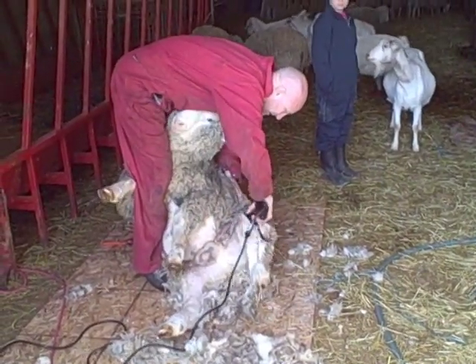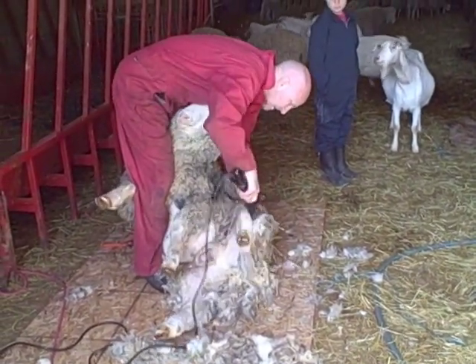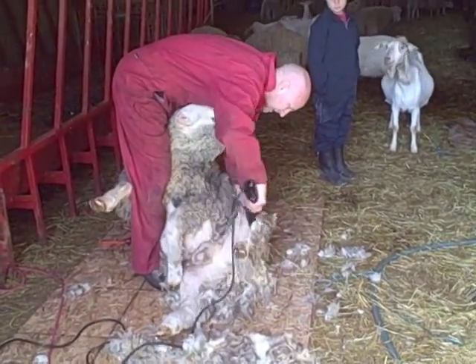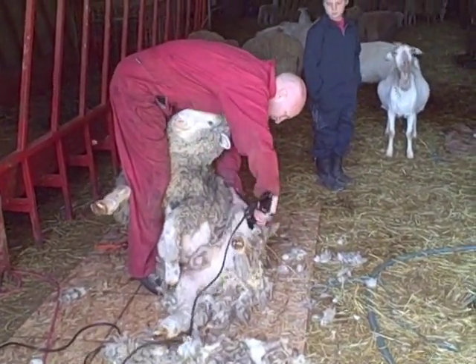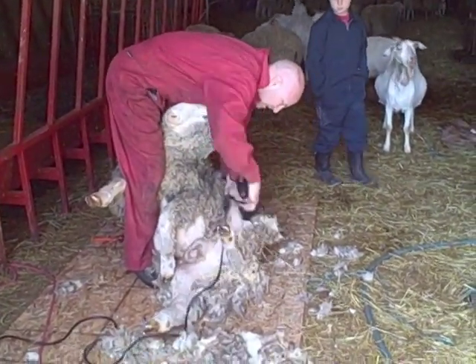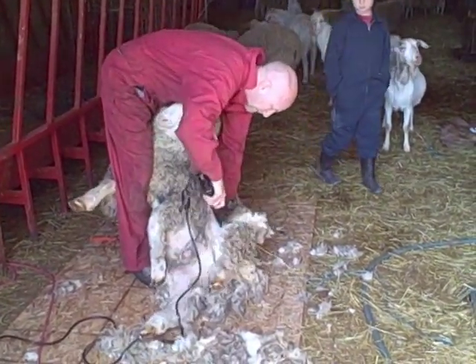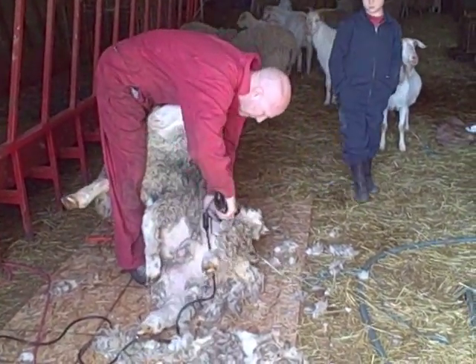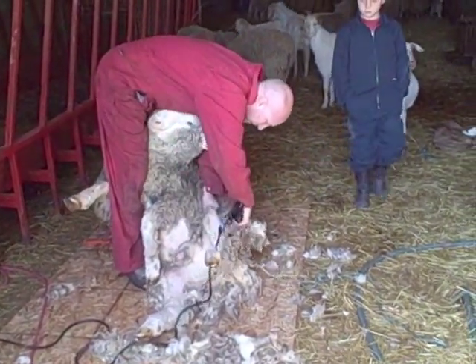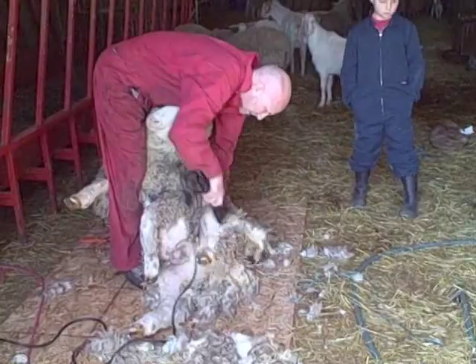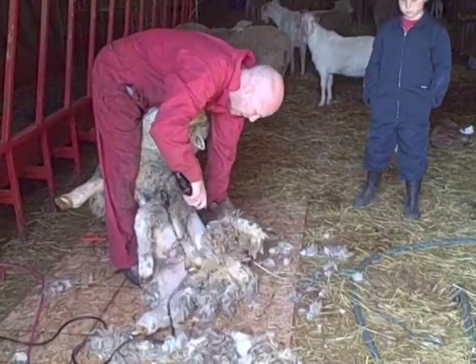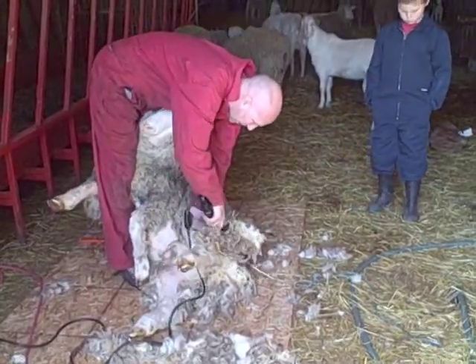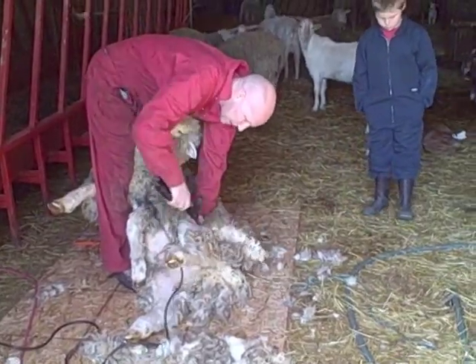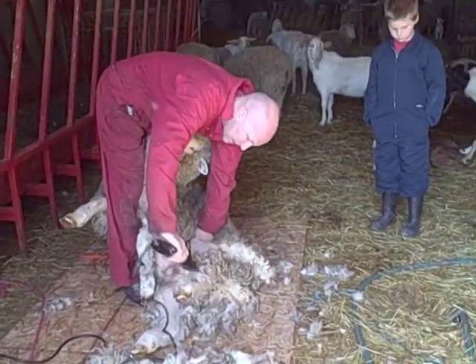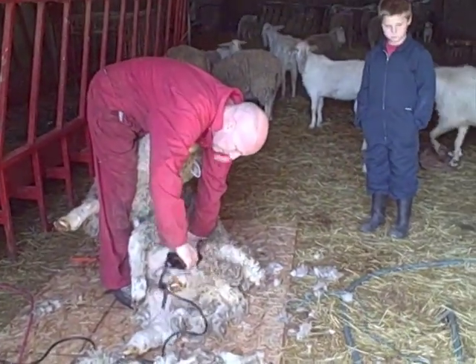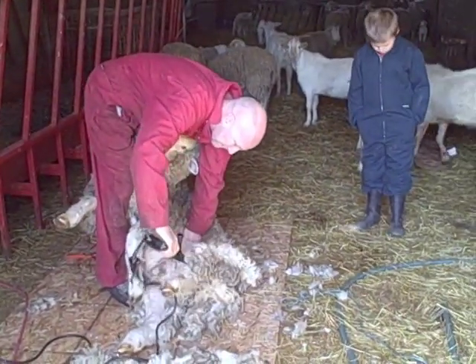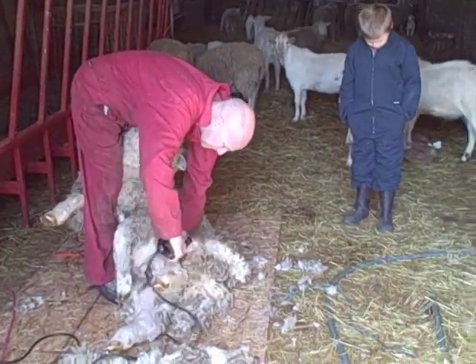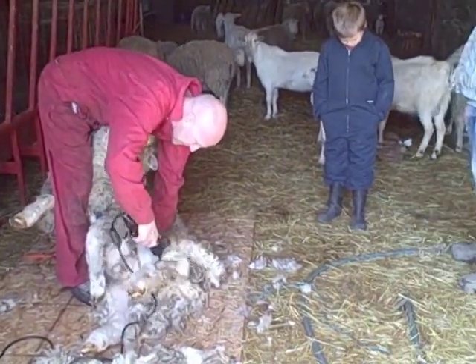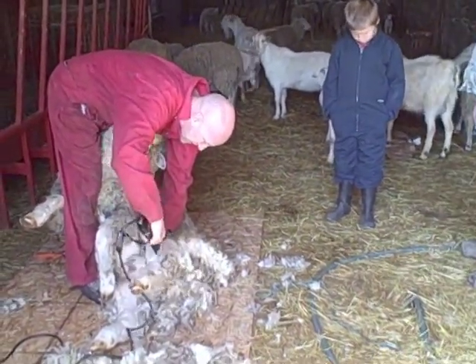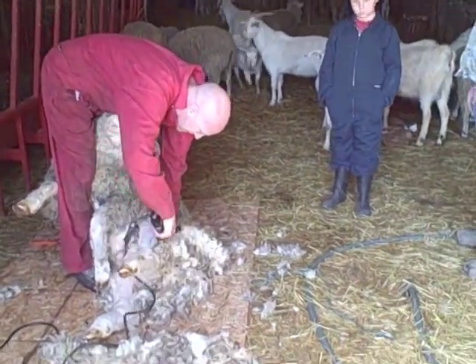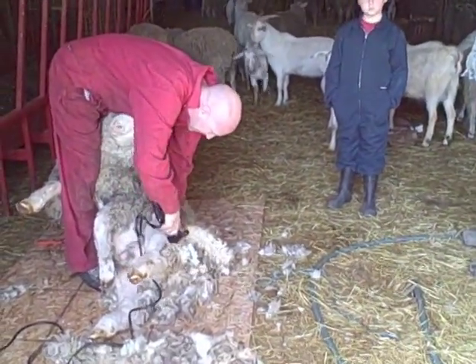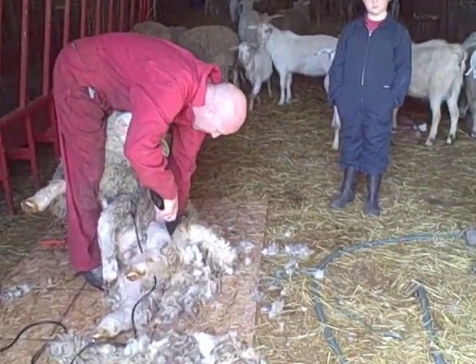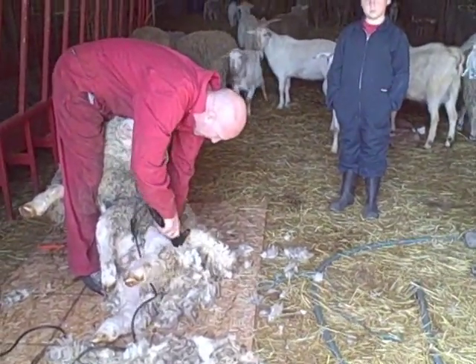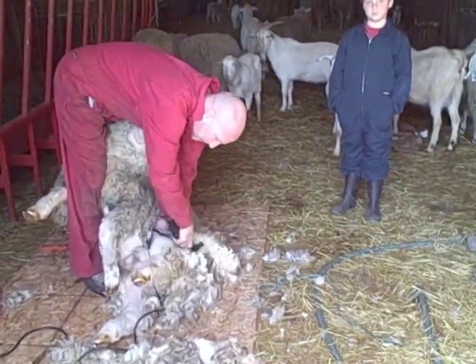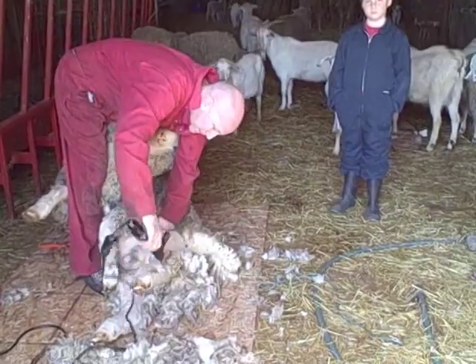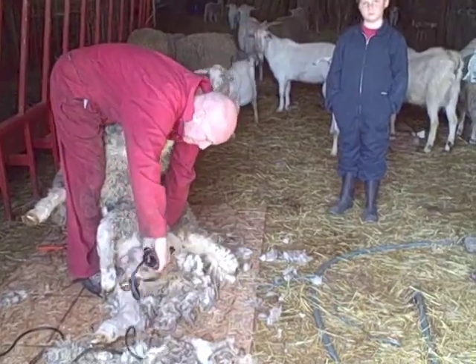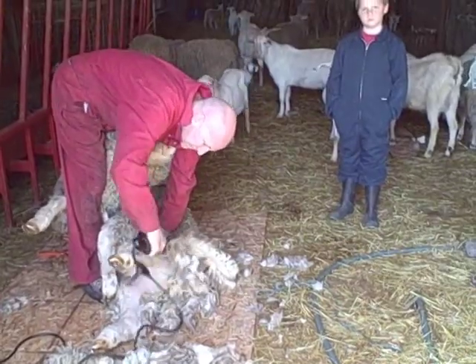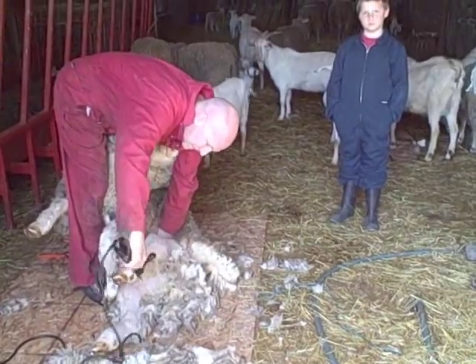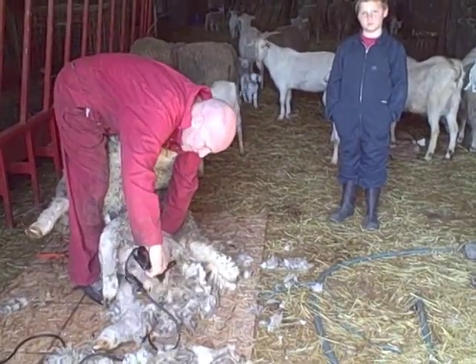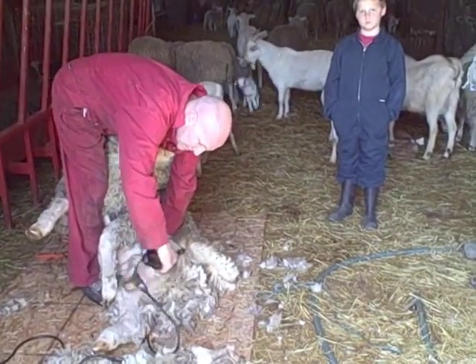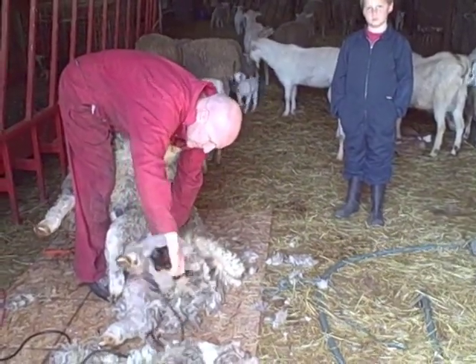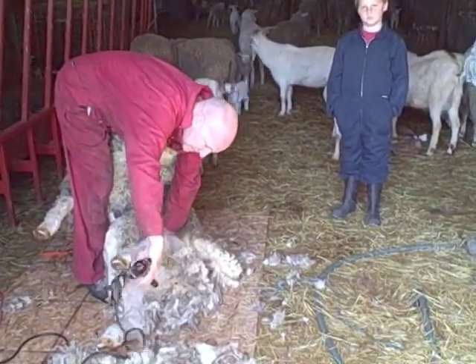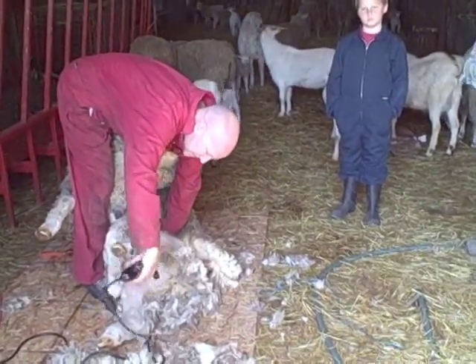We're doing it in the spring — it's April the 10th right now. Ryan's our helper here. He's going to fold the wool up and we're going to get it into a bag.